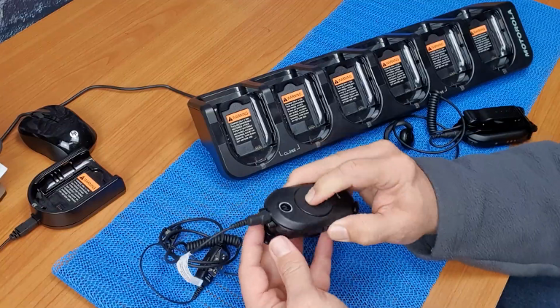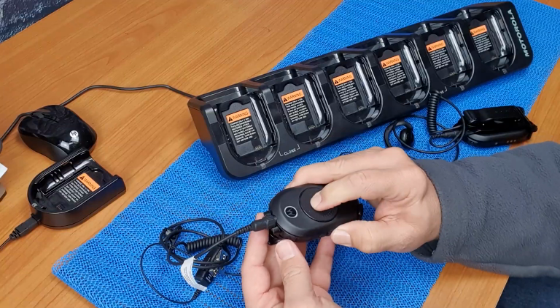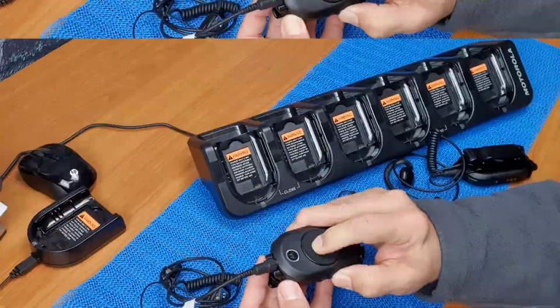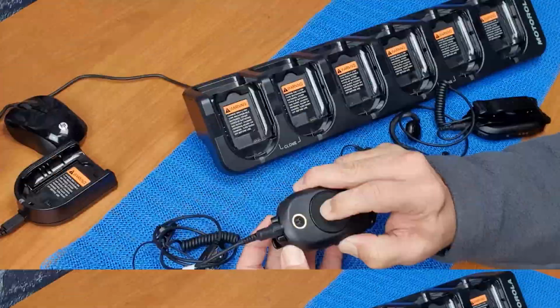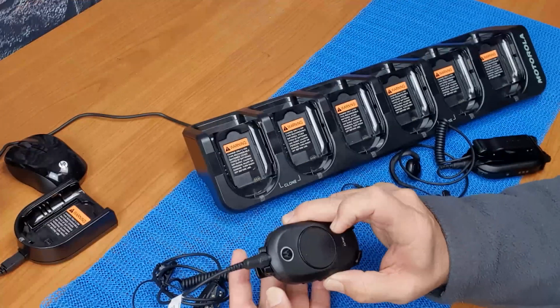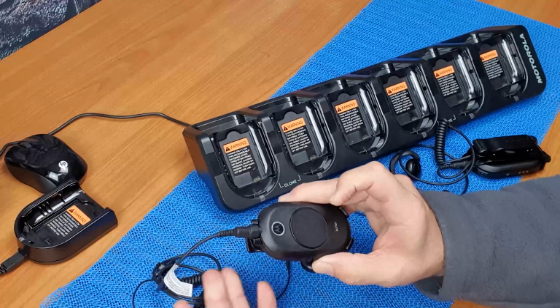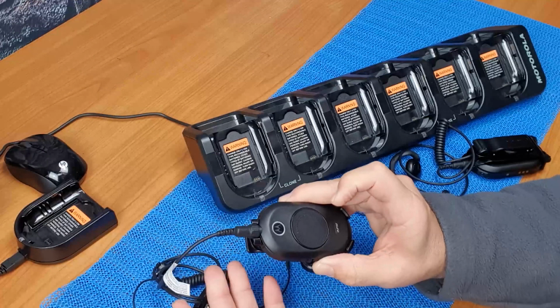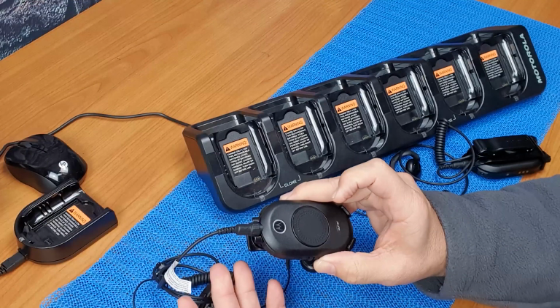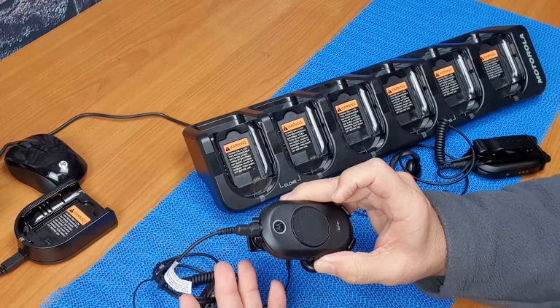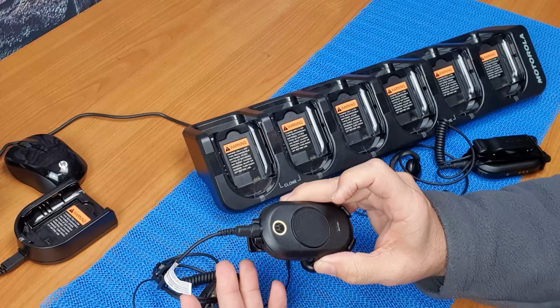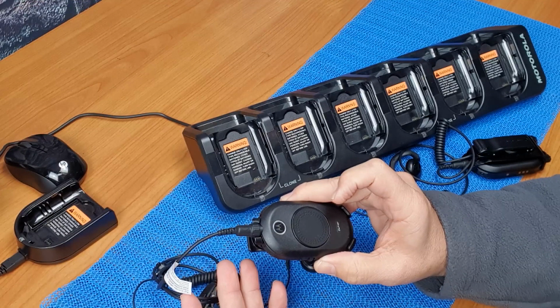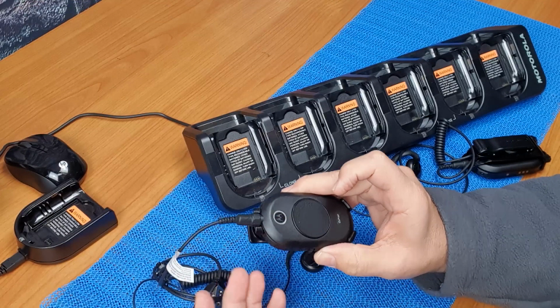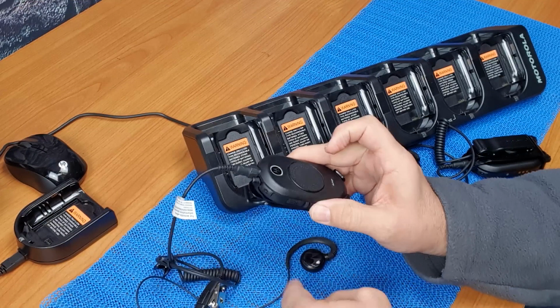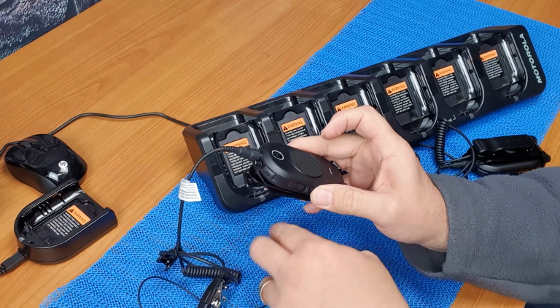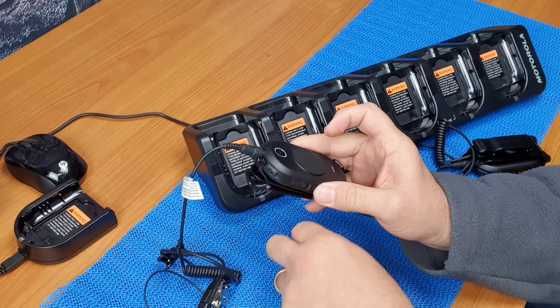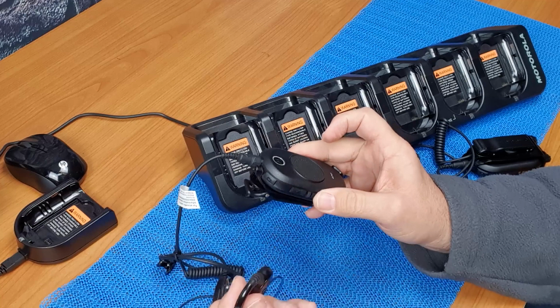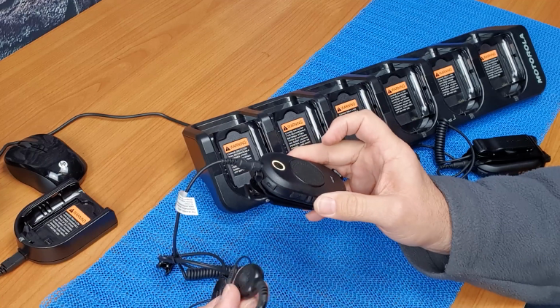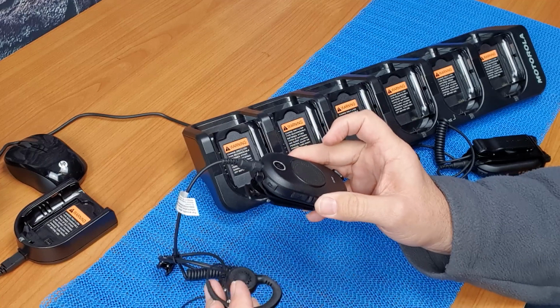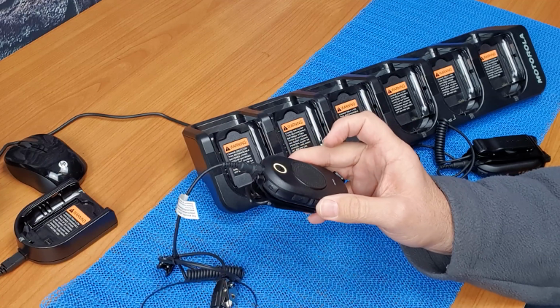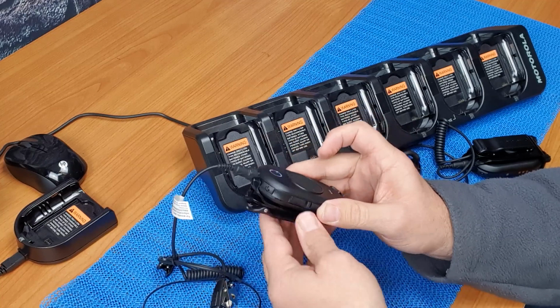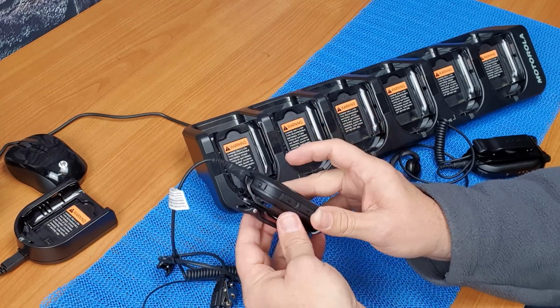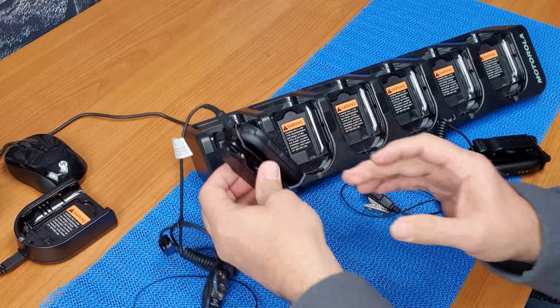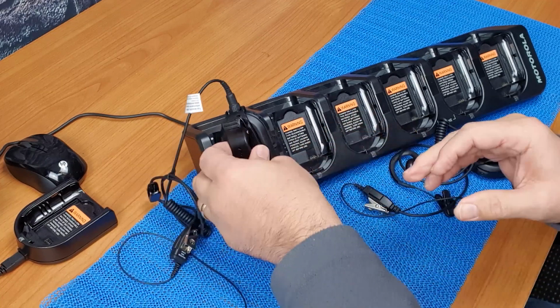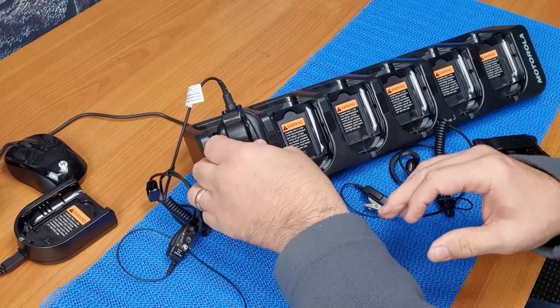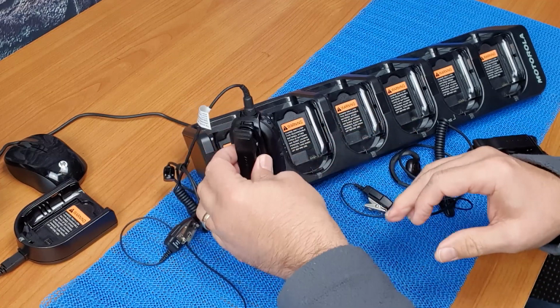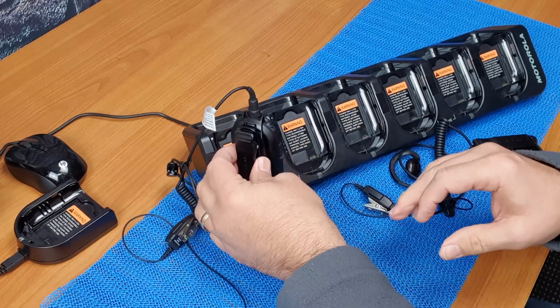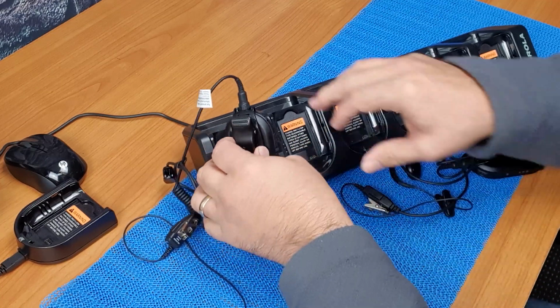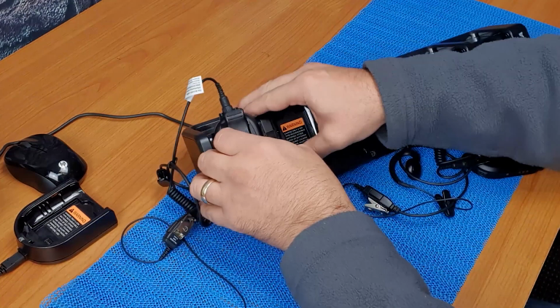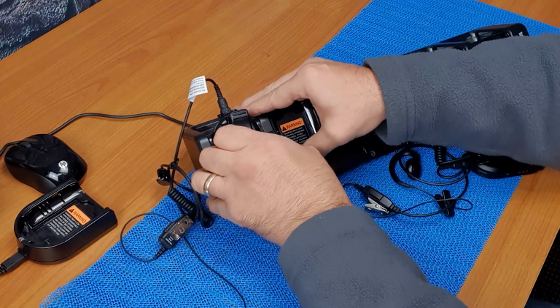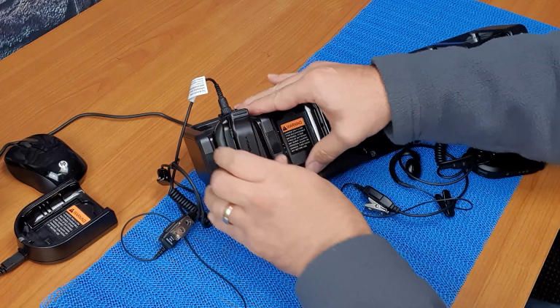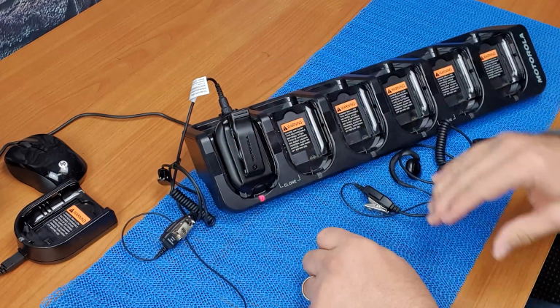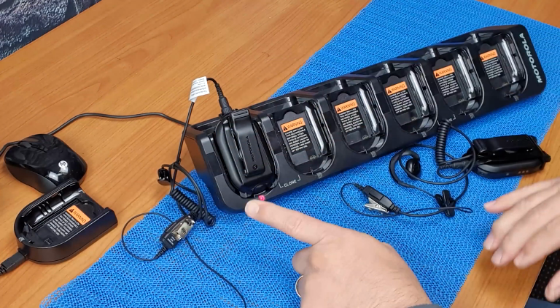We're now in cloning mode. You'll also hear an acknowledgement noise through the earpiece. Go ahead and roll that into the charger.